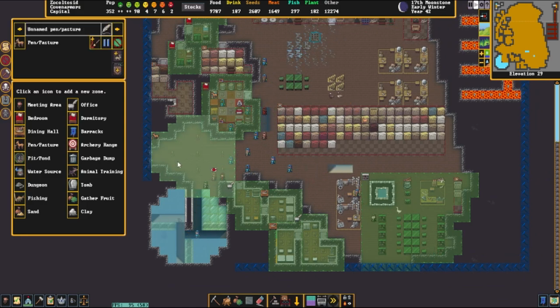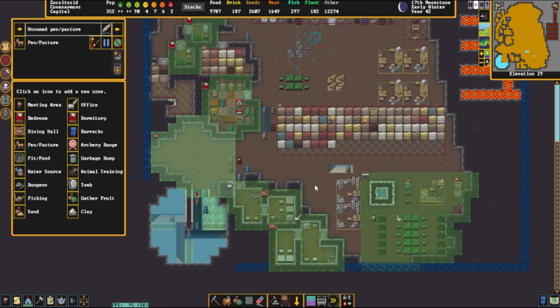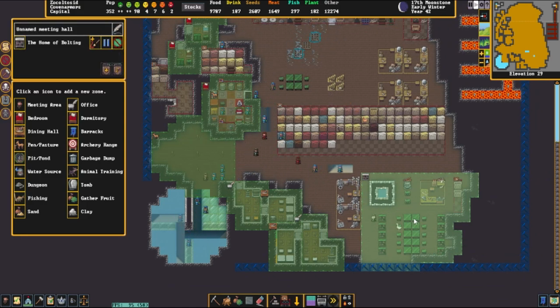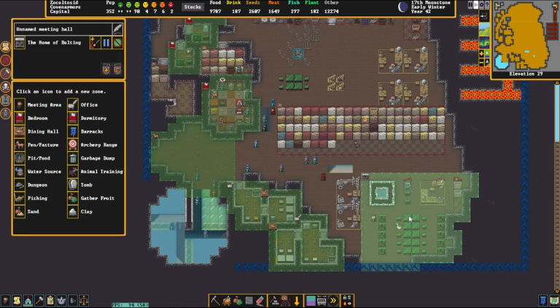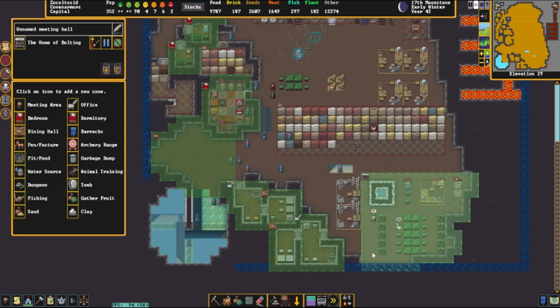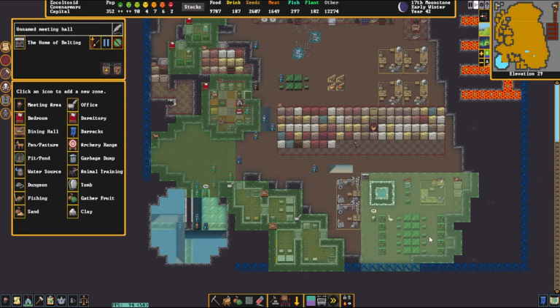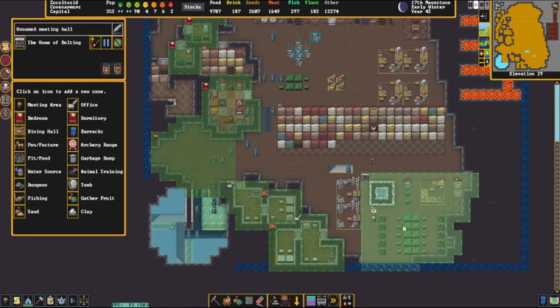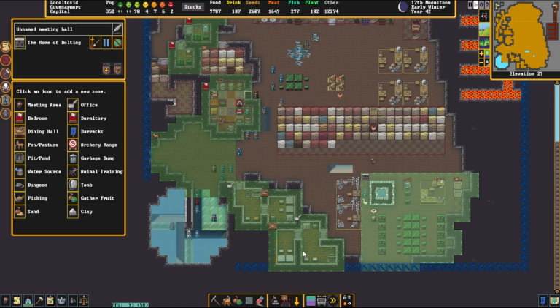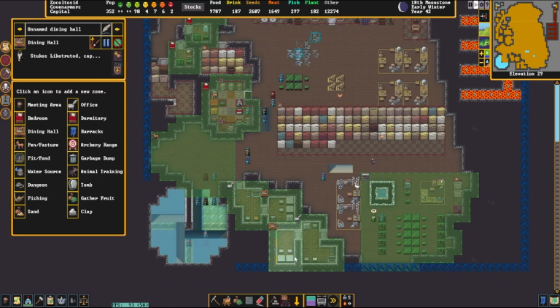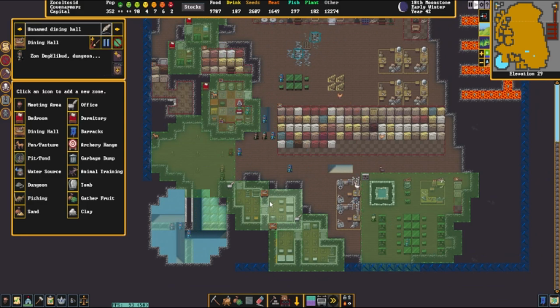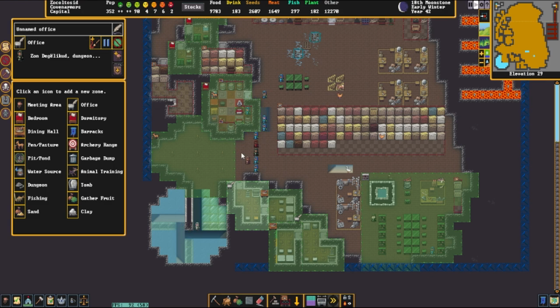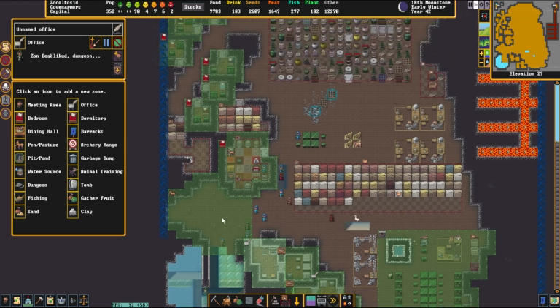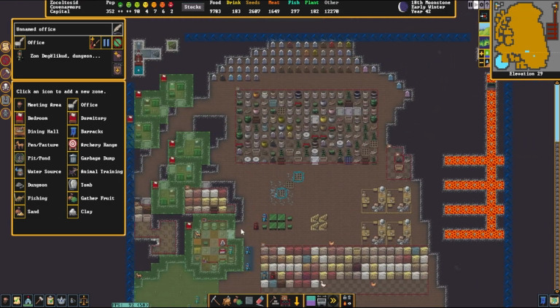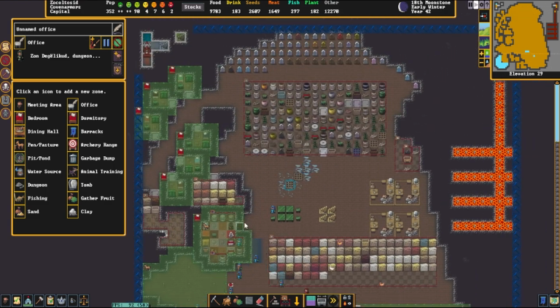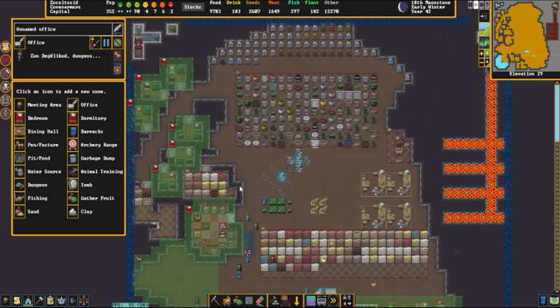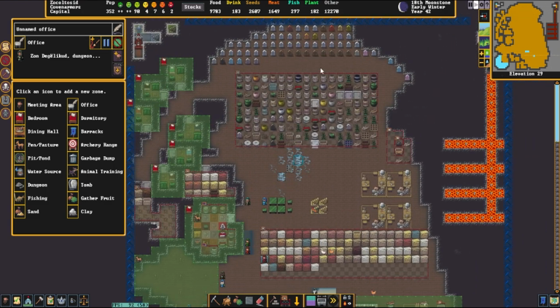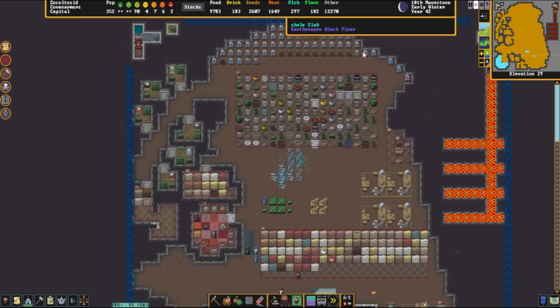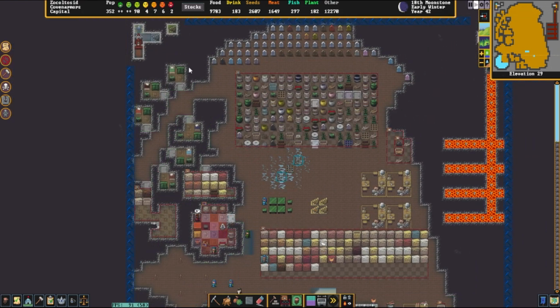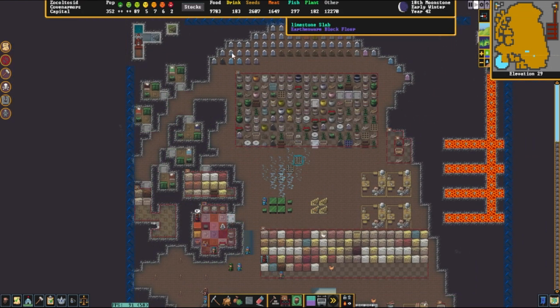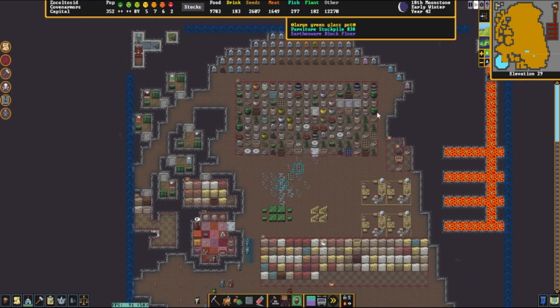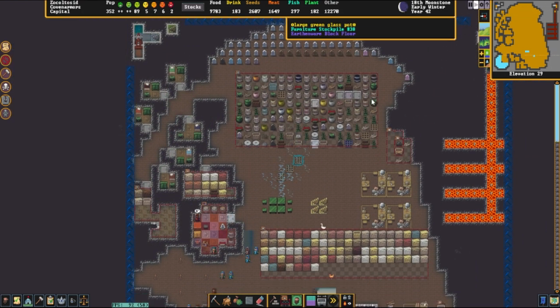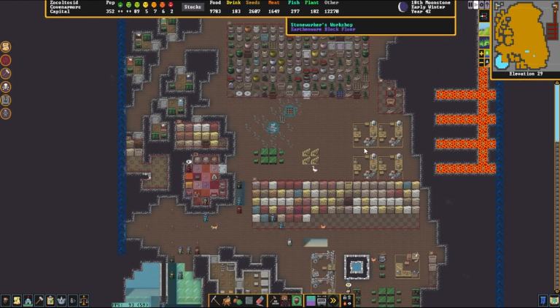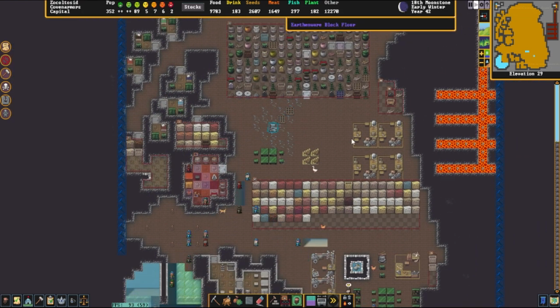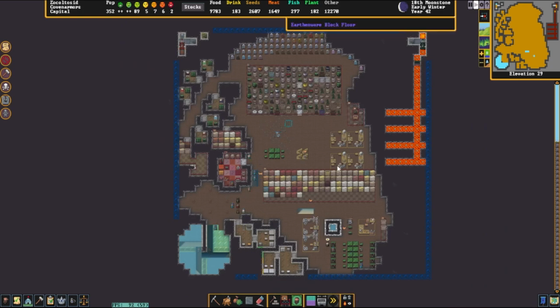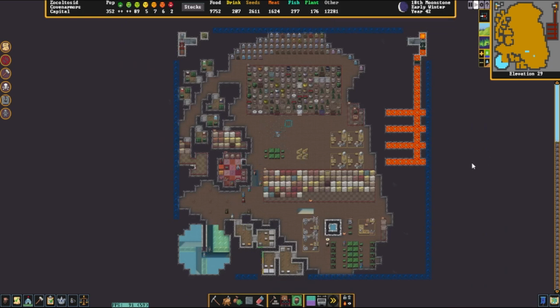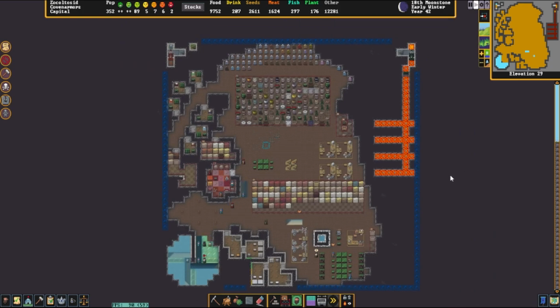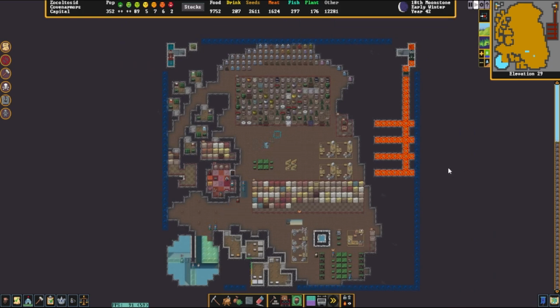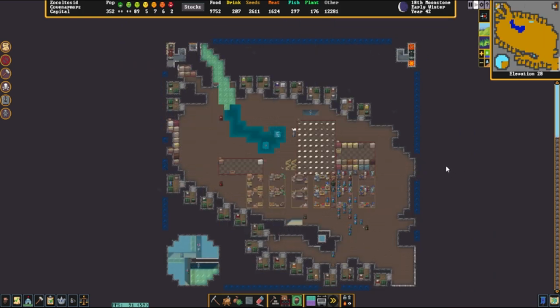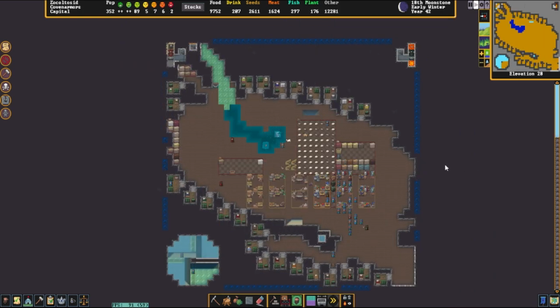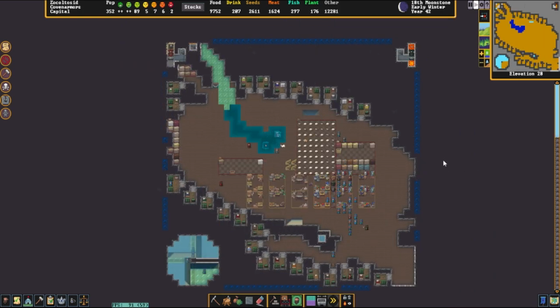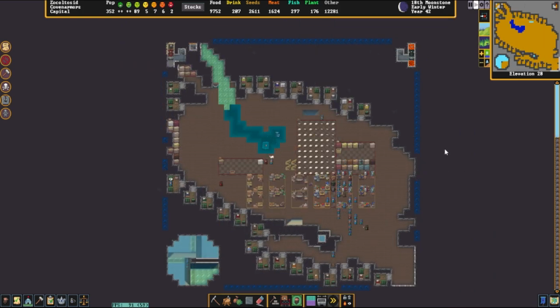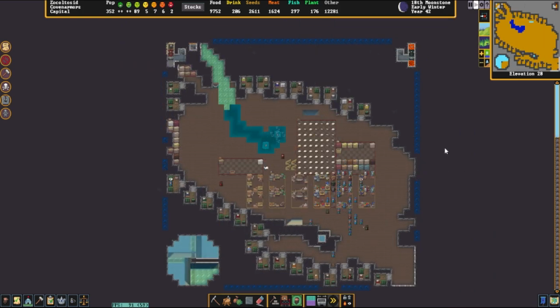Right here we have another little pen pasture, as well as a tiny little library and so many other little rooms. Such a quaint little fort. A big old thing for memorials for dwarves that didn't make it through the fight of building this fort, I suppose.